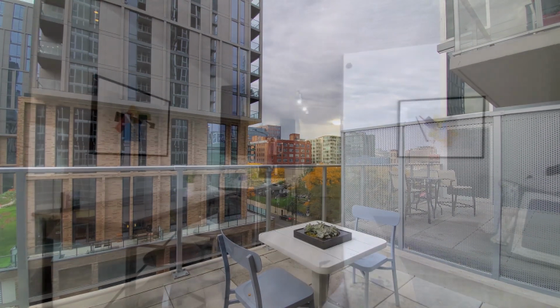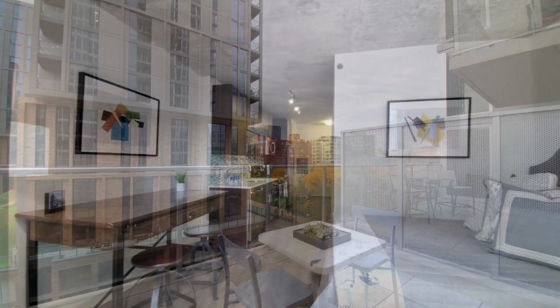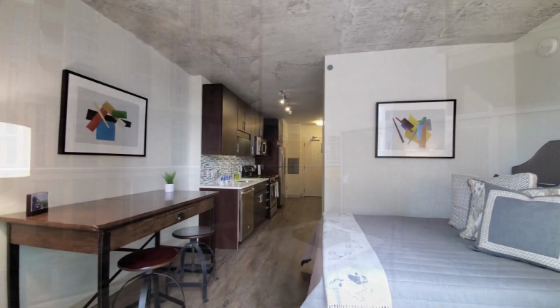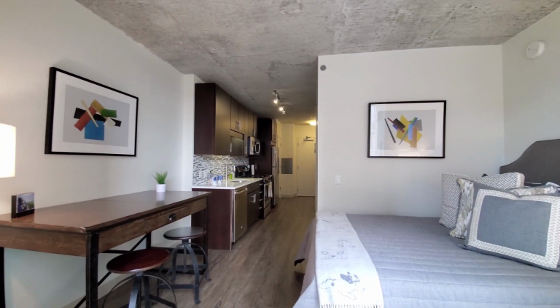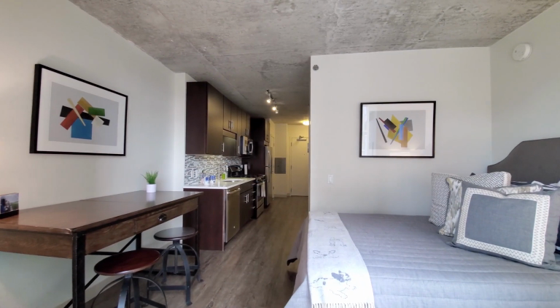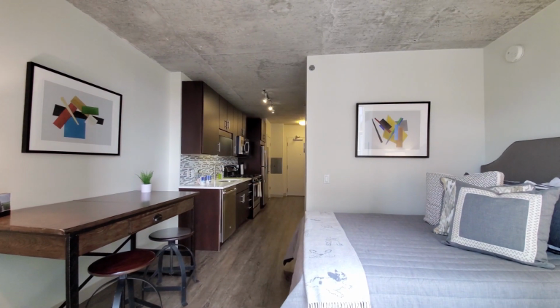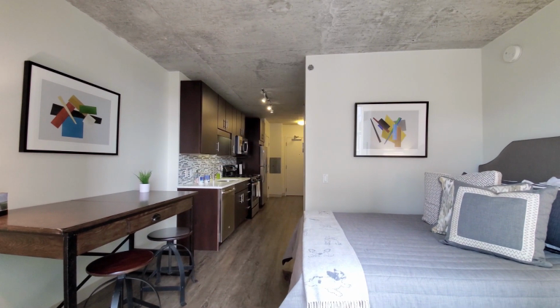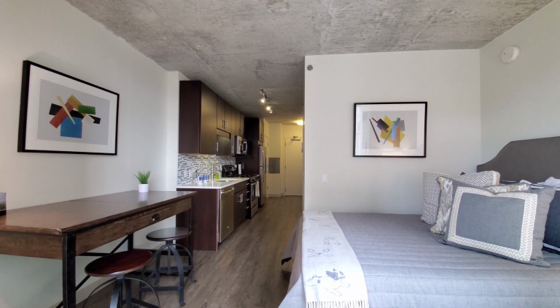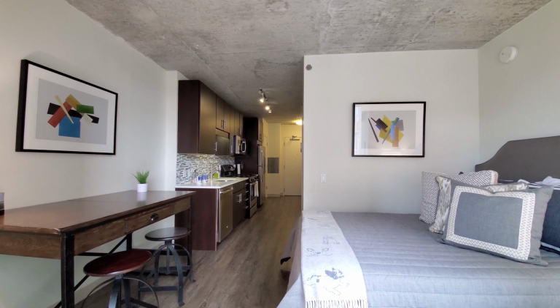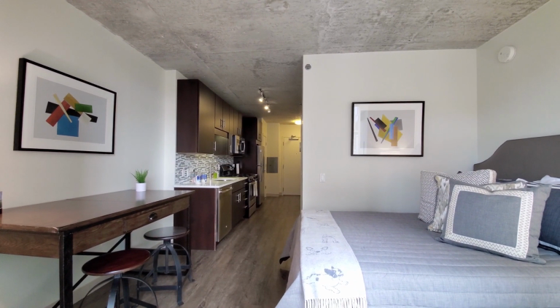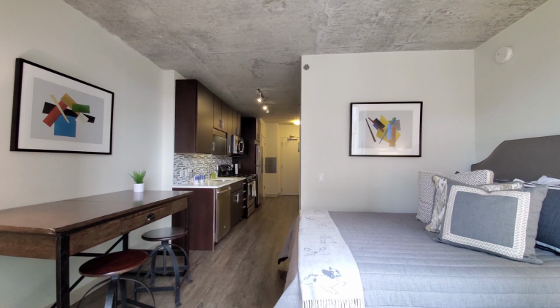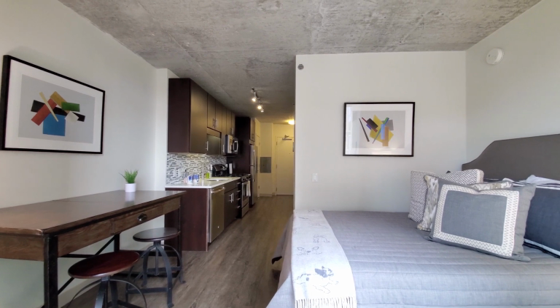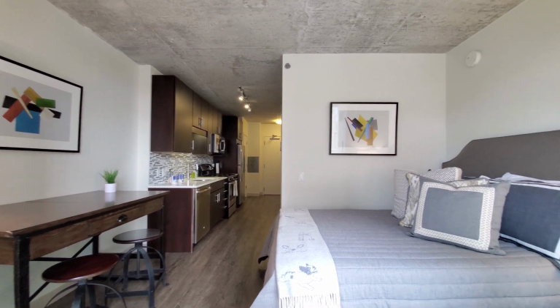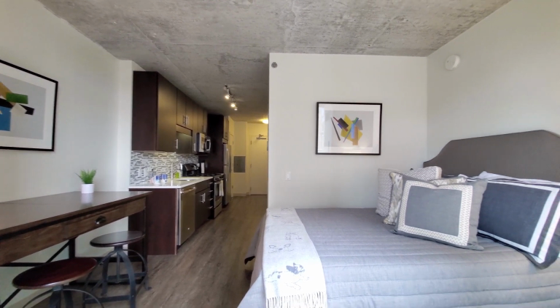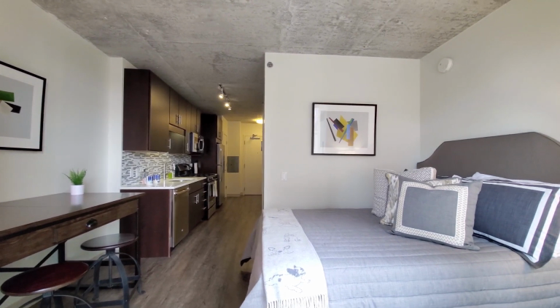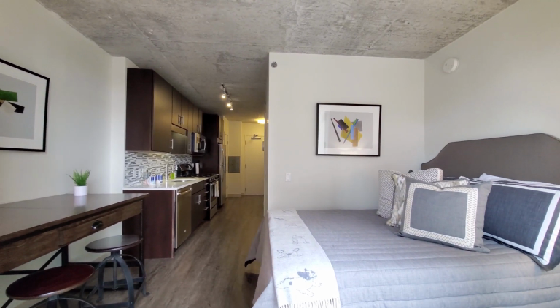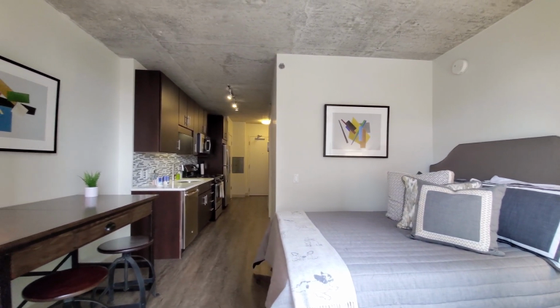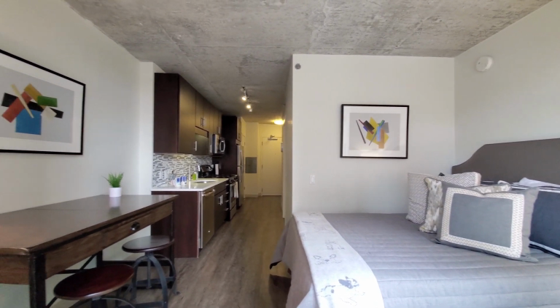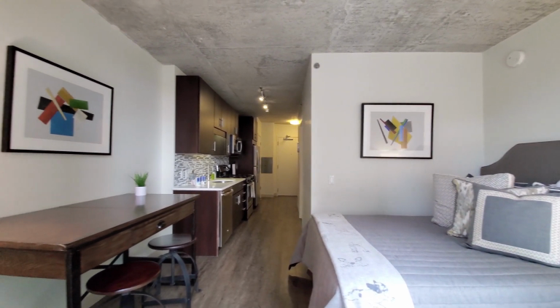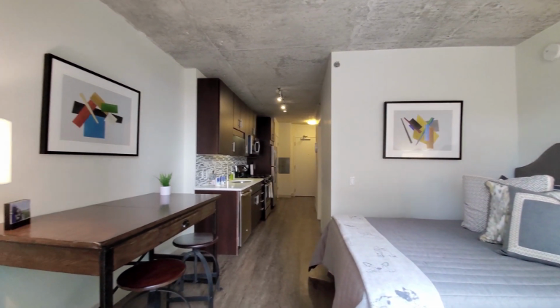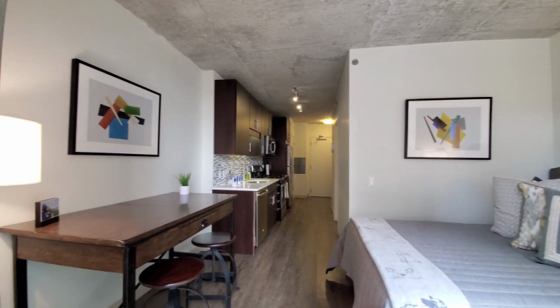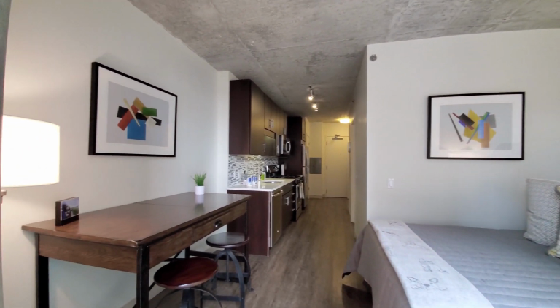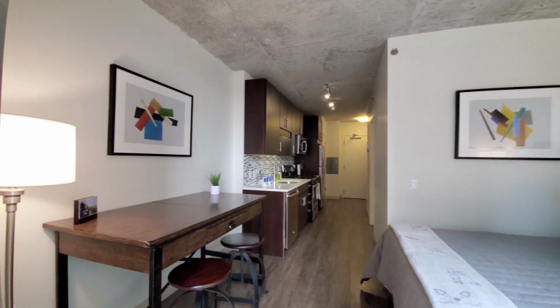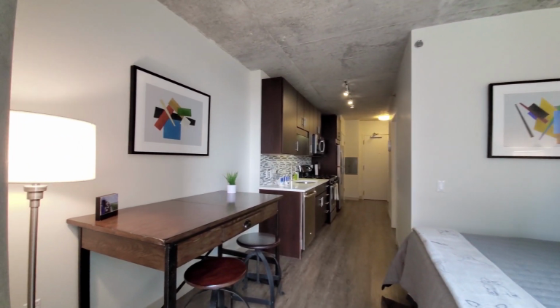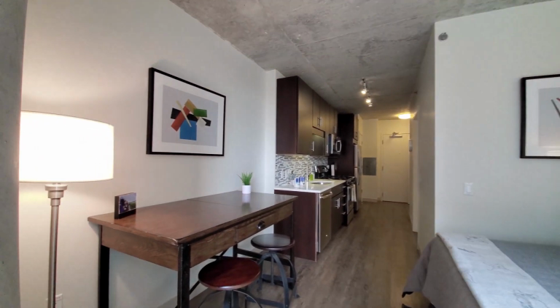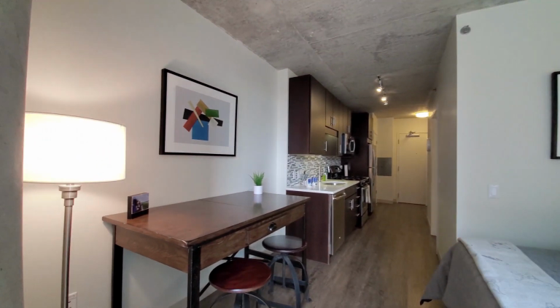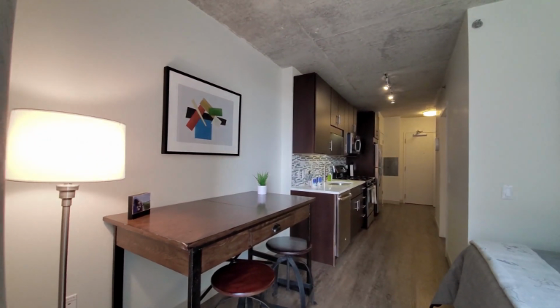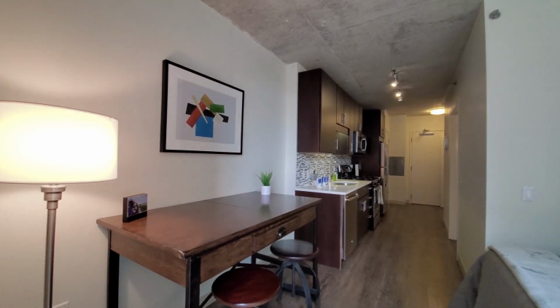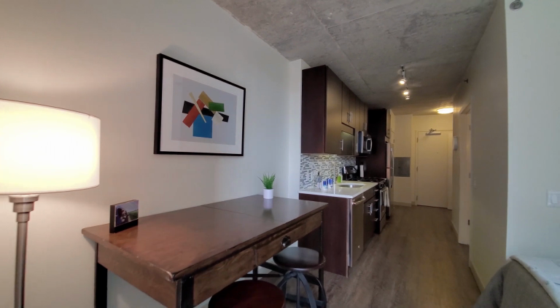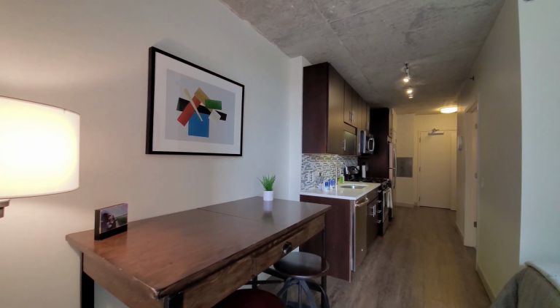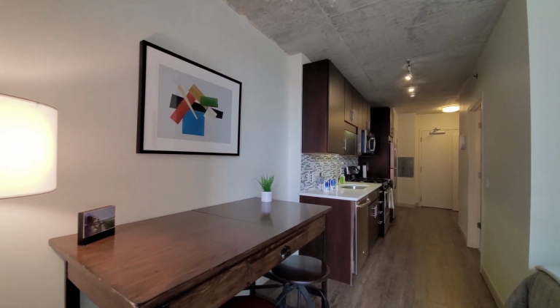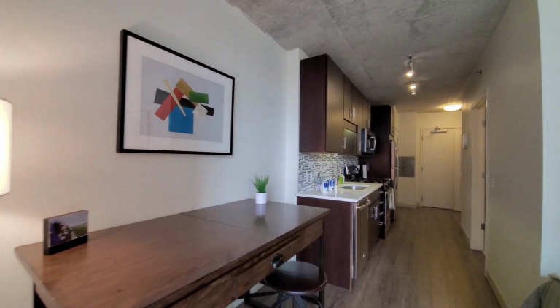I've just stepped into apartment 510, a micro-studio. Gateway West Loop had some of the first micro-studios in Chicago.